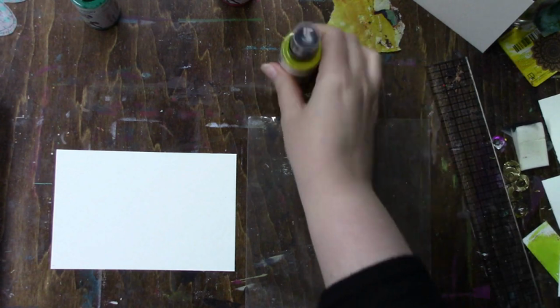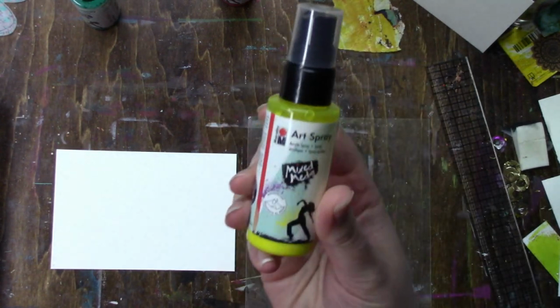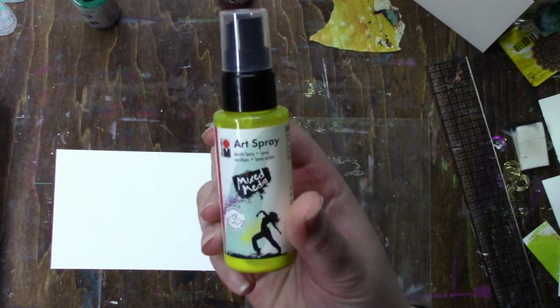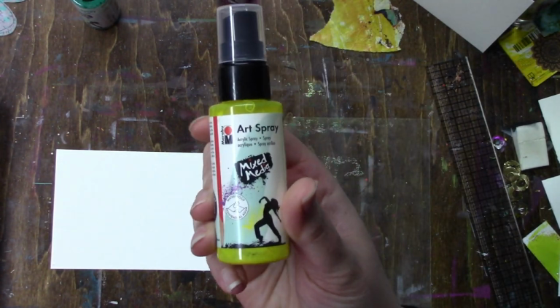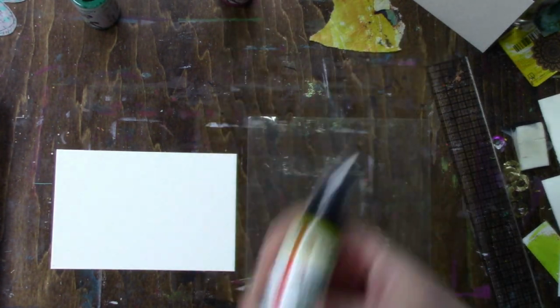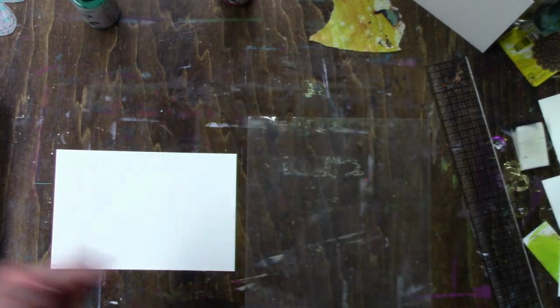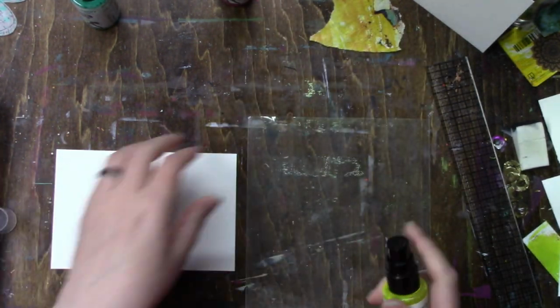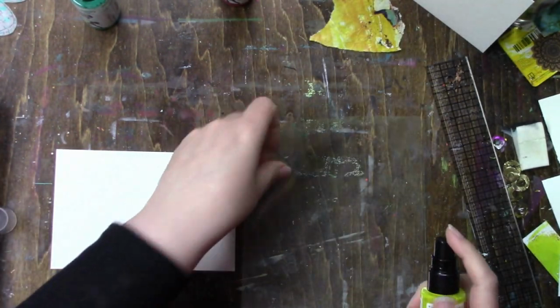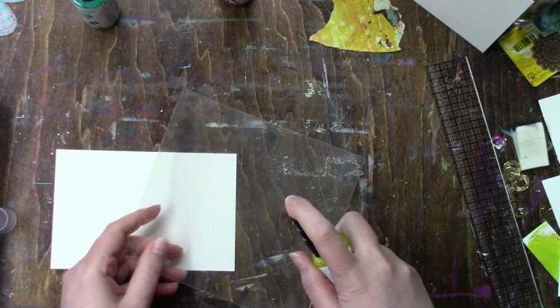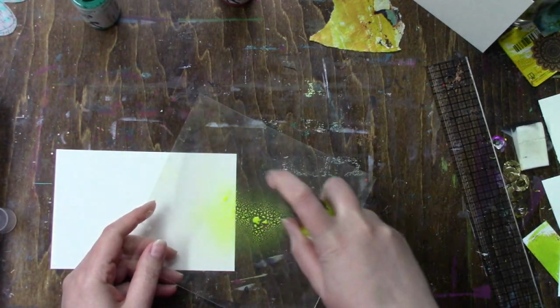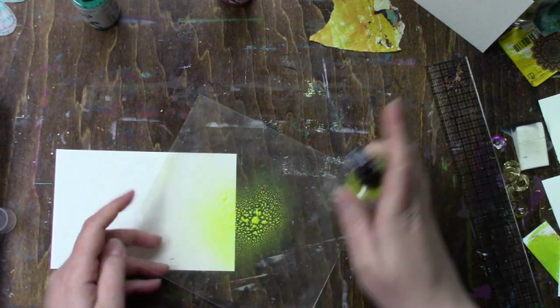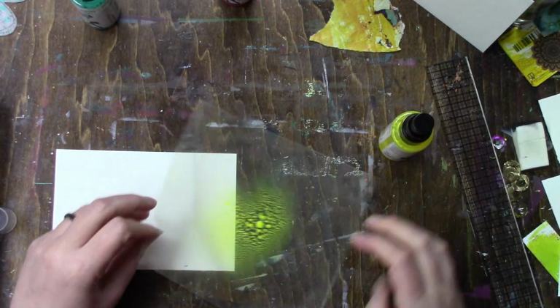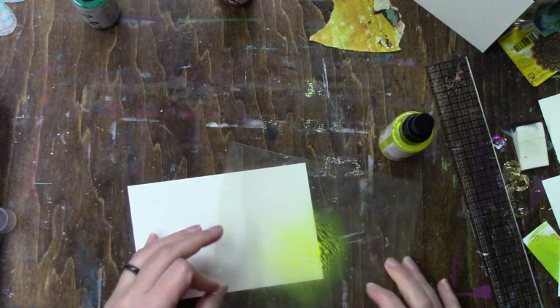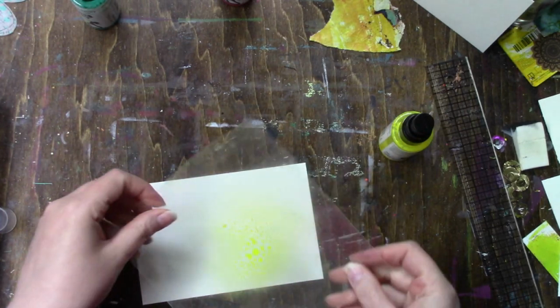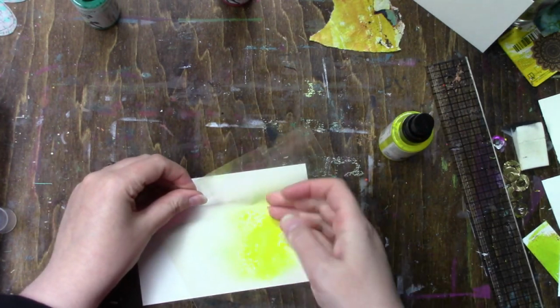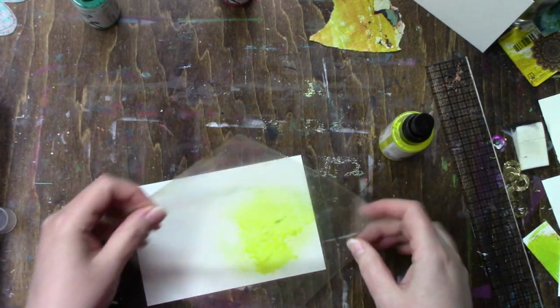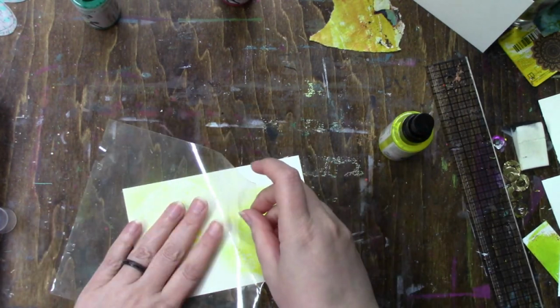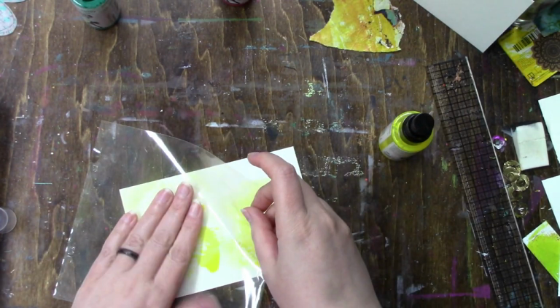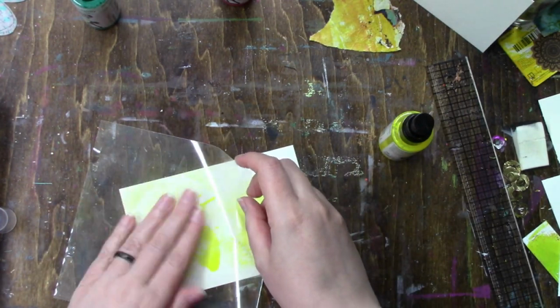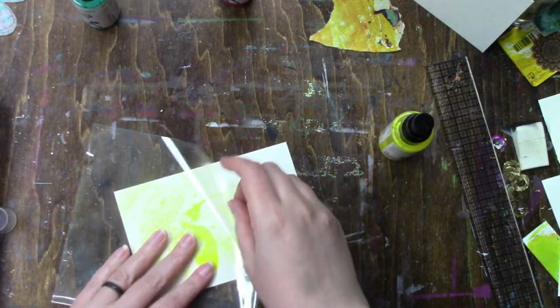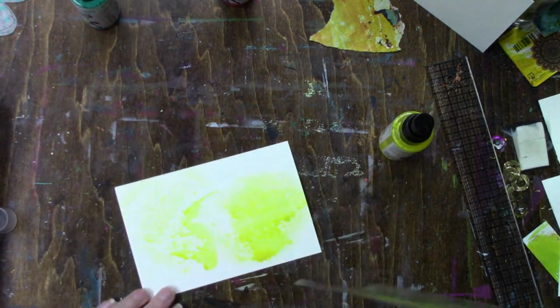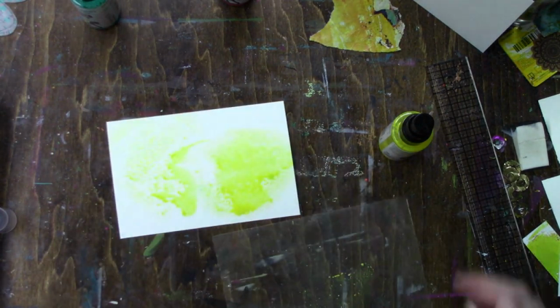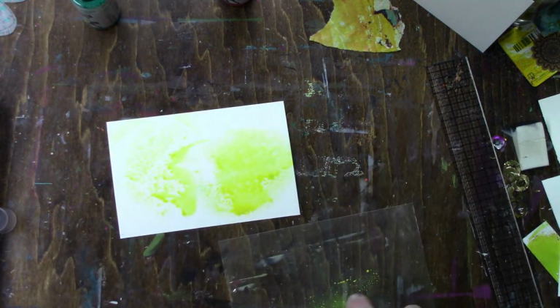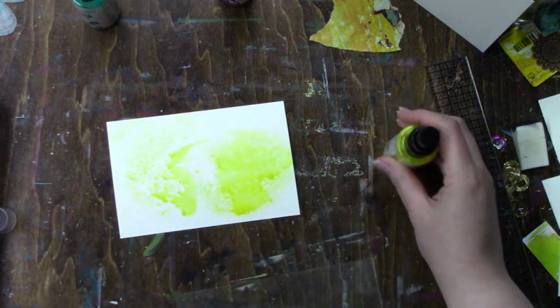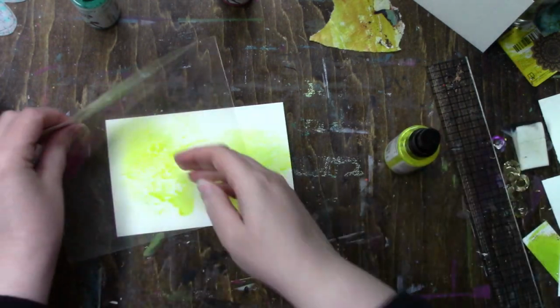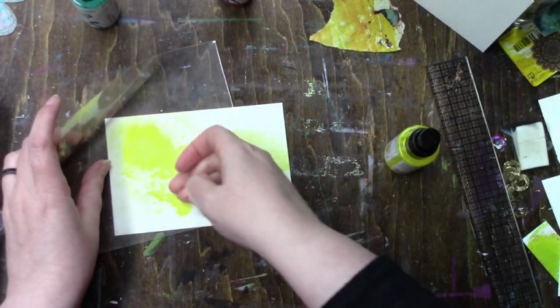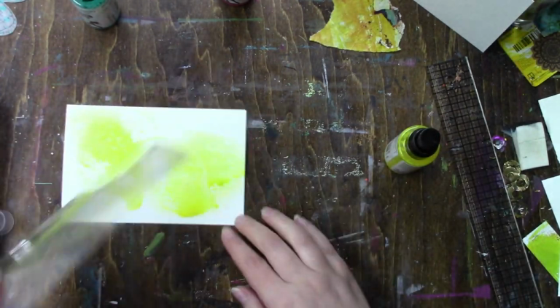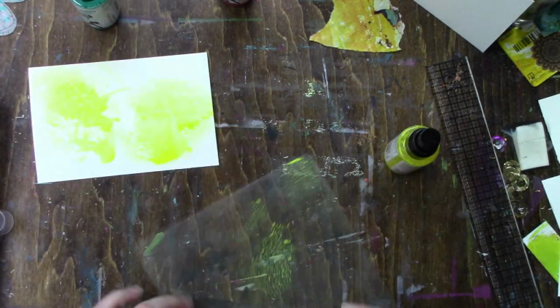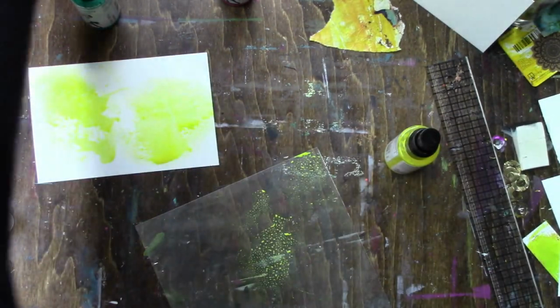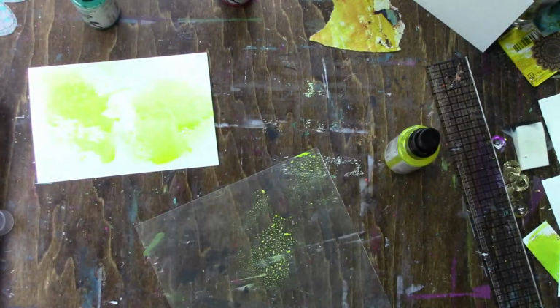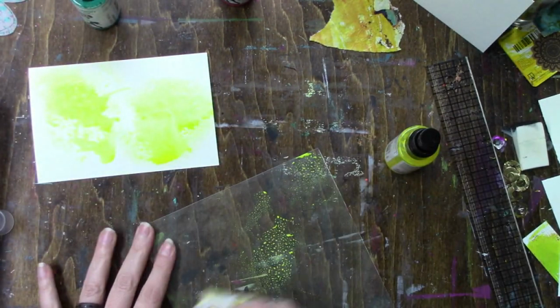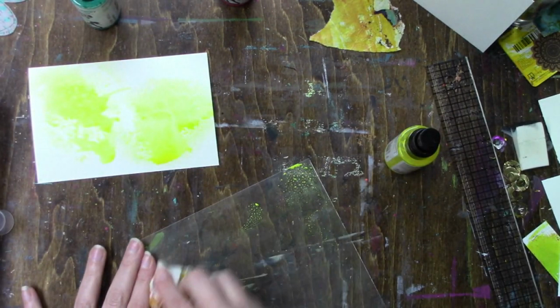Hi everybody and welcome to day 32 of Index Card a Day. For this one I am trying the smush technique with my acrylic sprays.